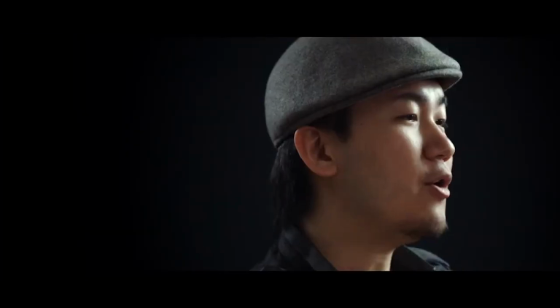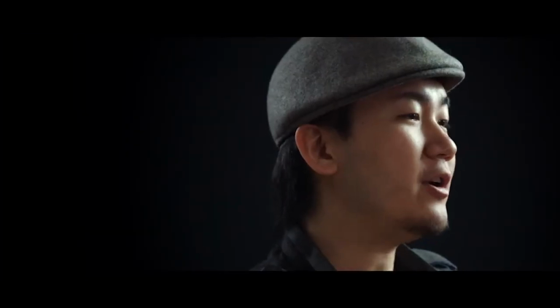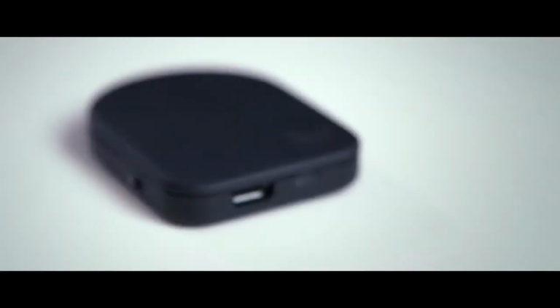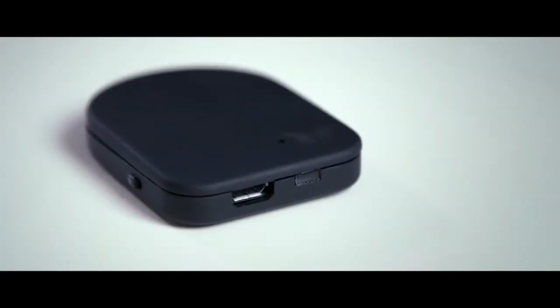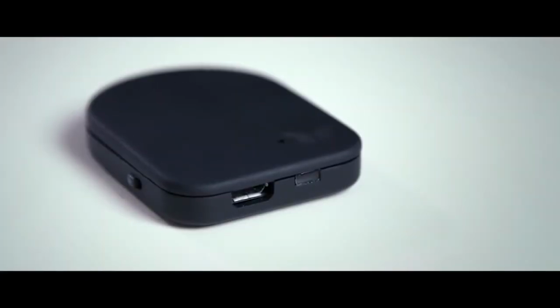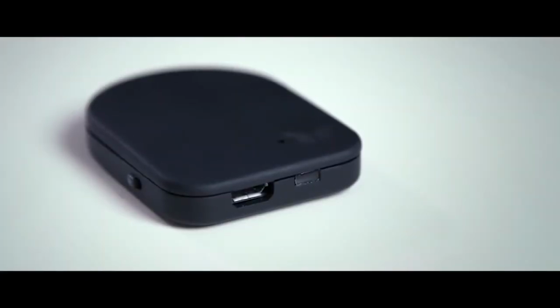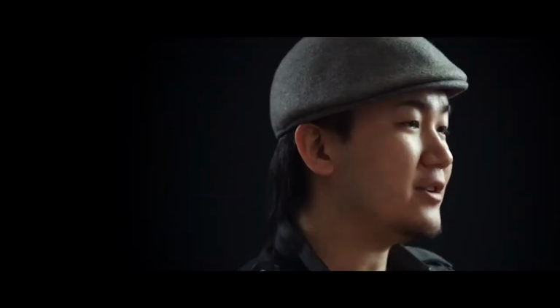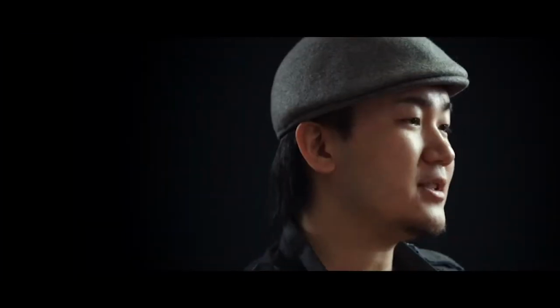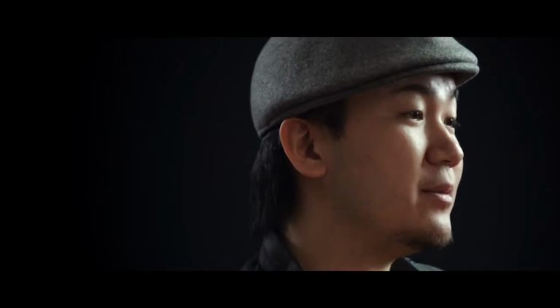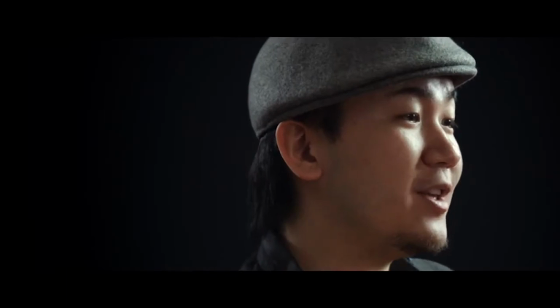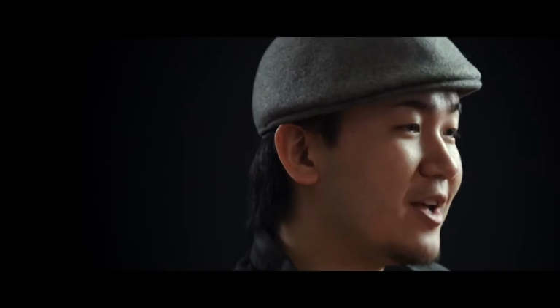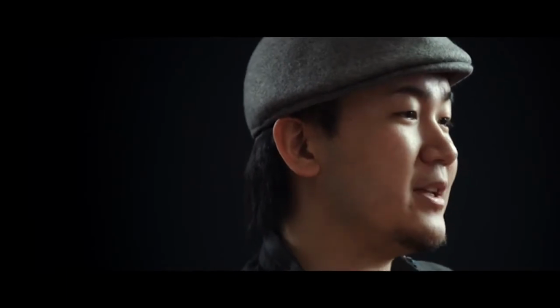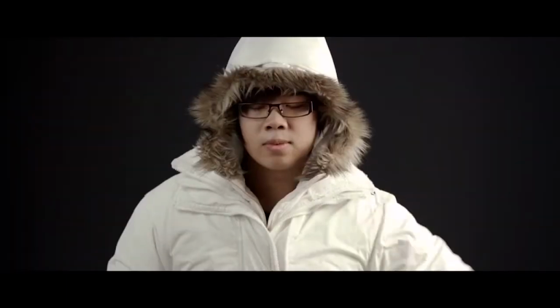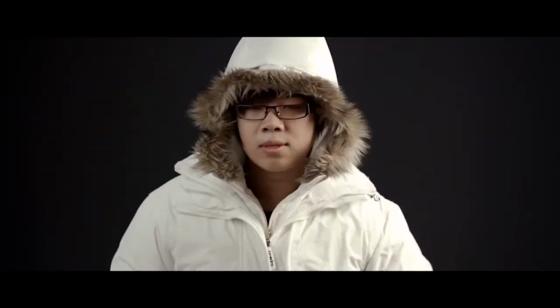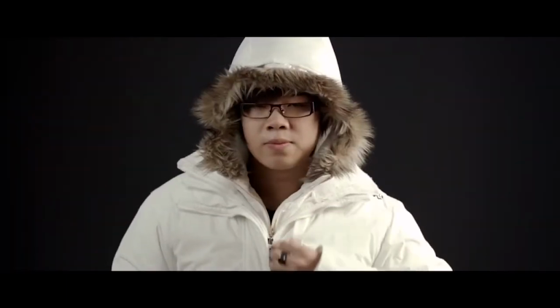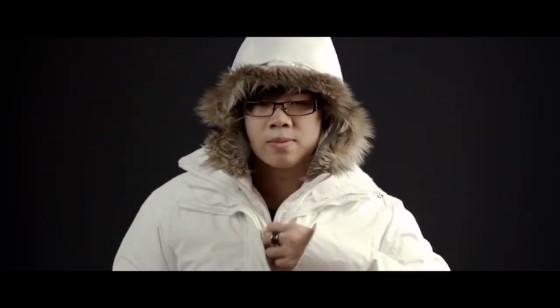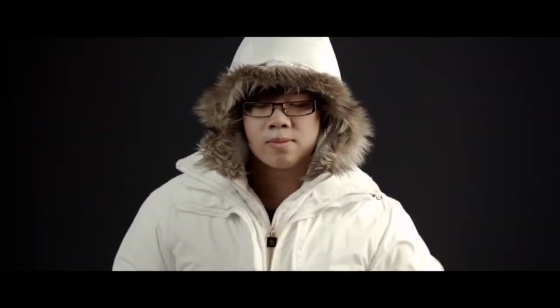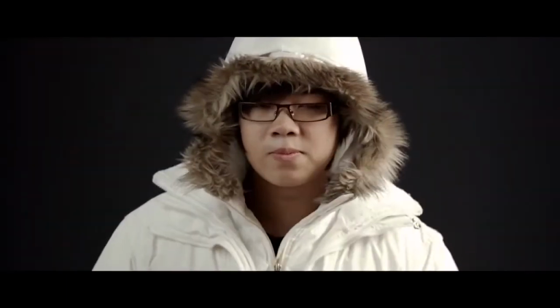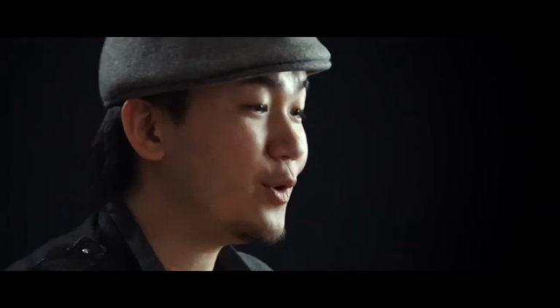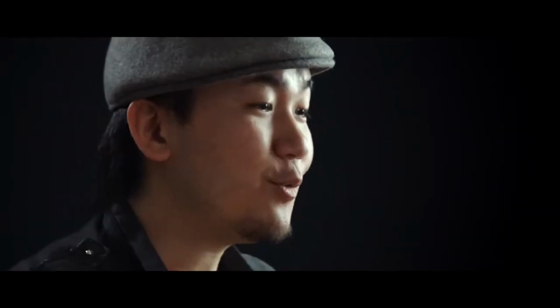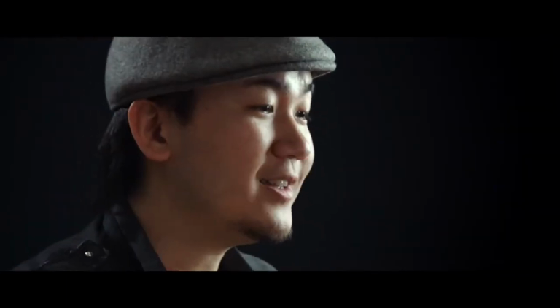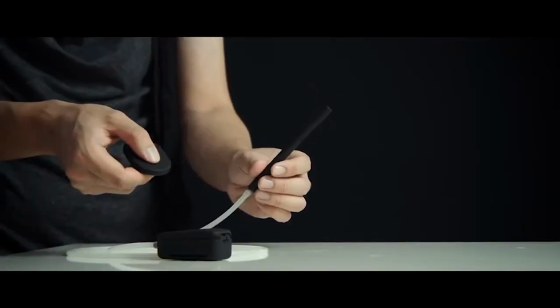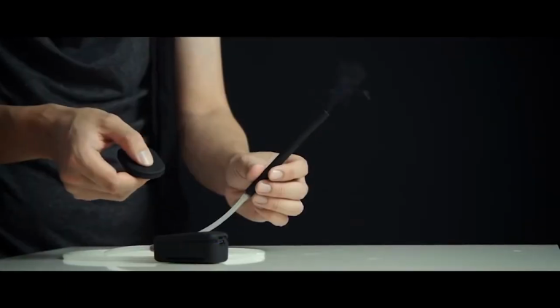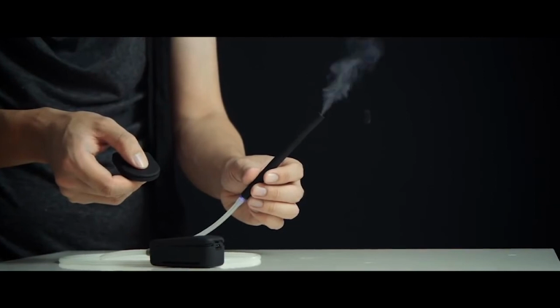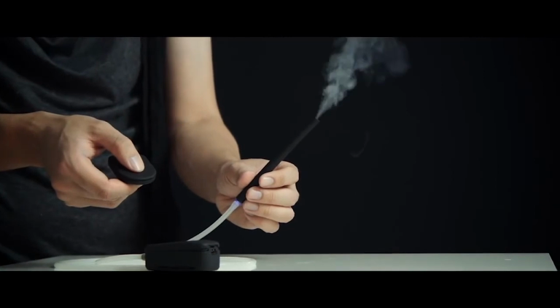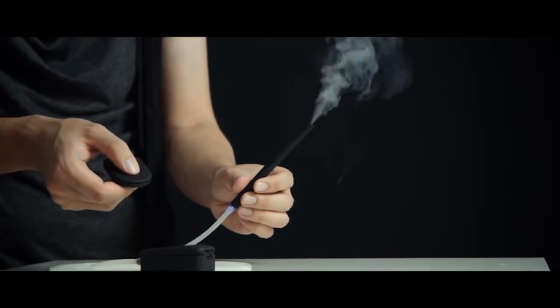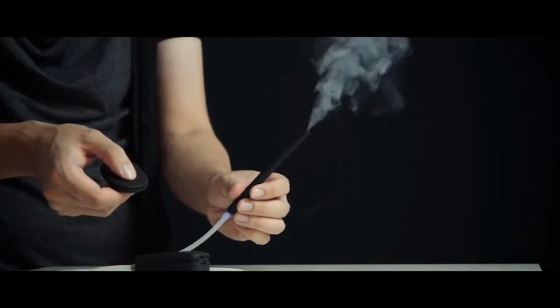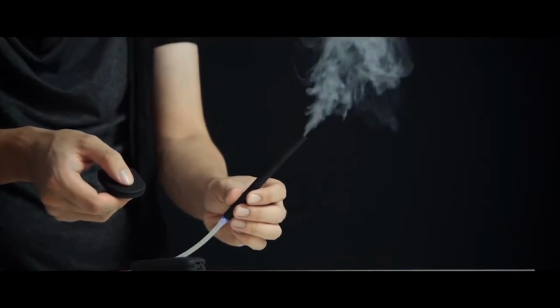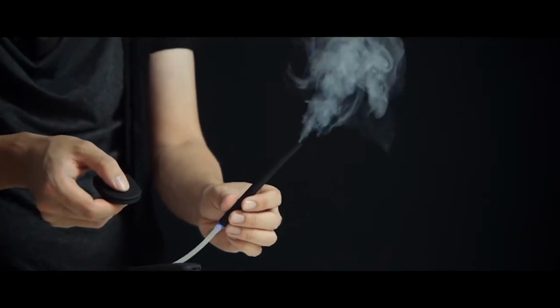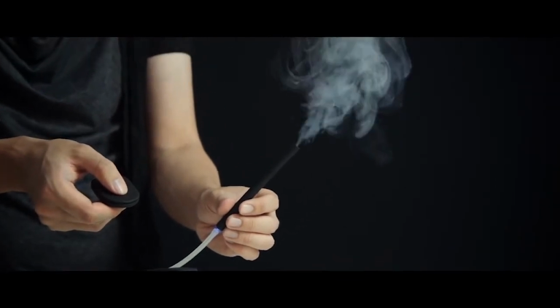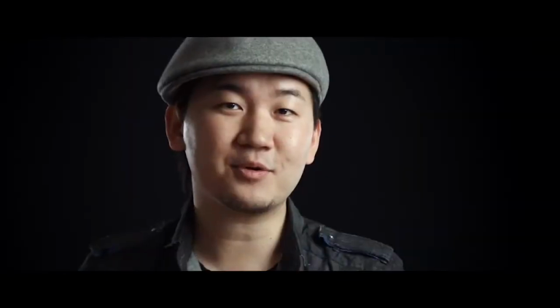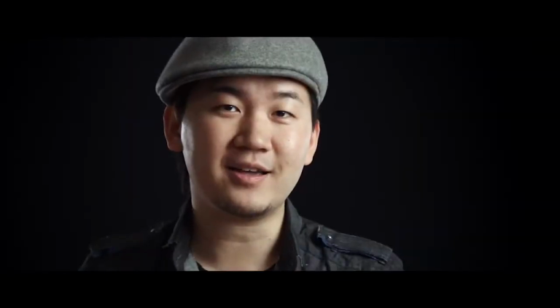Moreover, the remote function allows you to set up the unit flexibly, so no jacket is required. Did we mention wireless? Vapor is also the world's first wireless remote trigger smoke device.